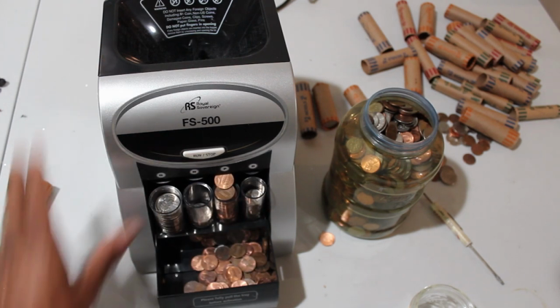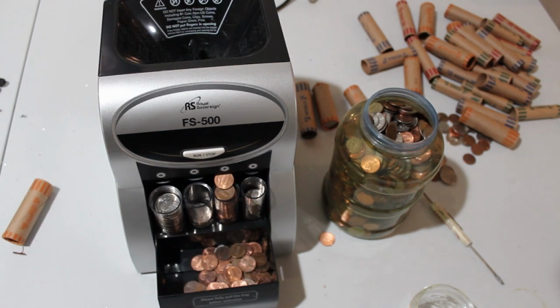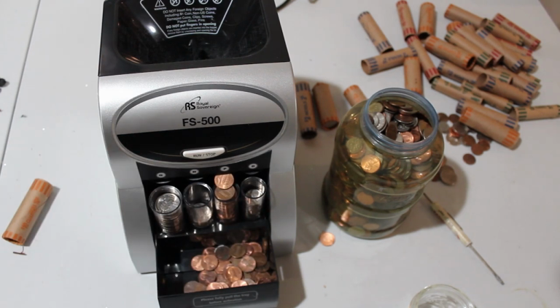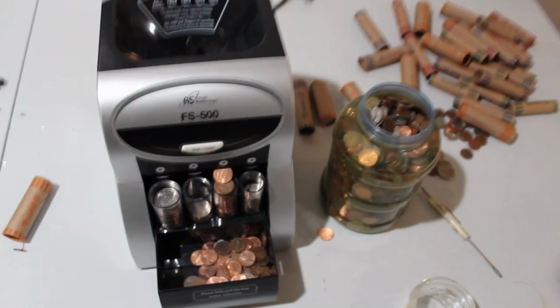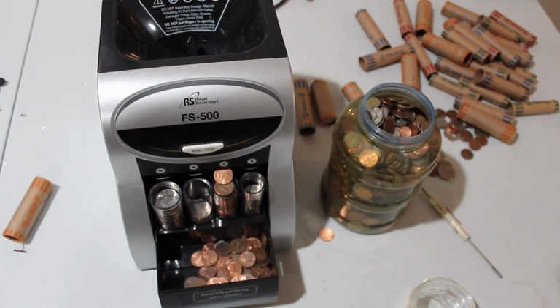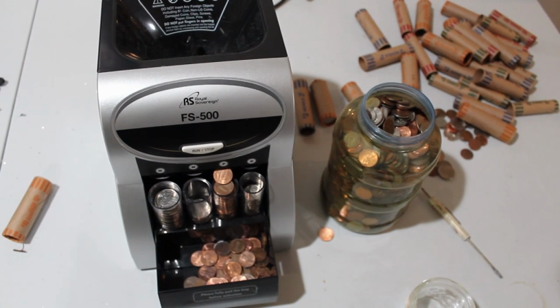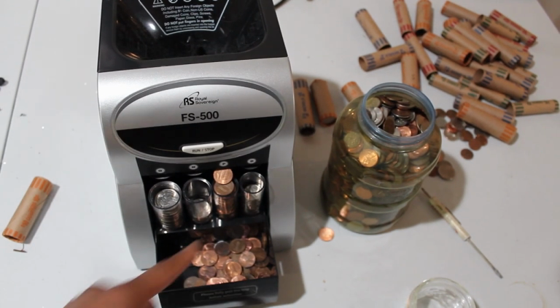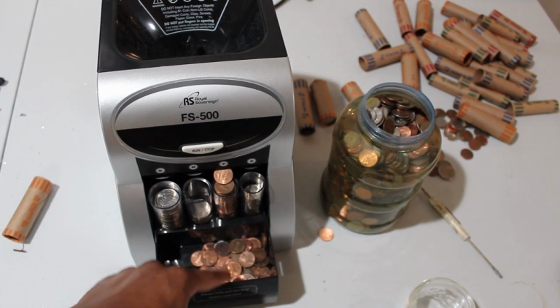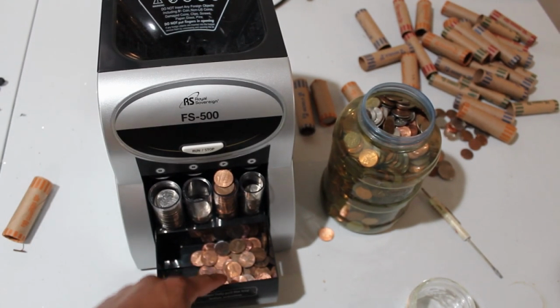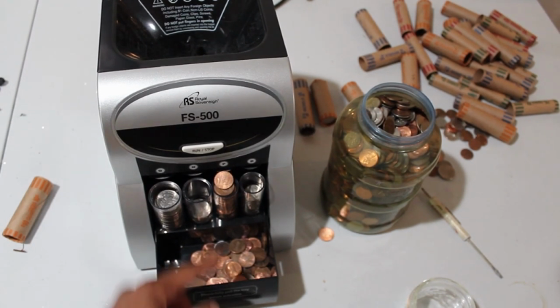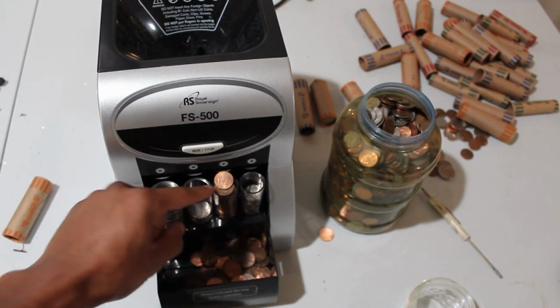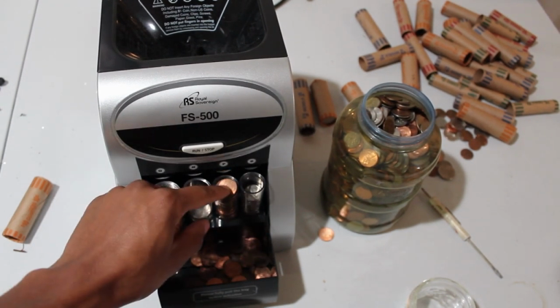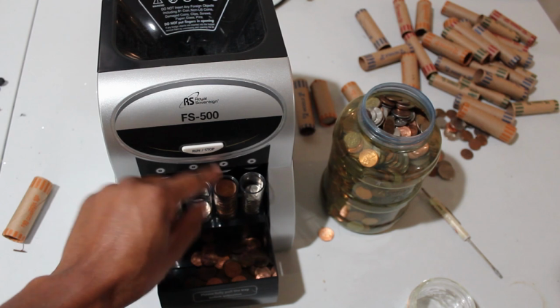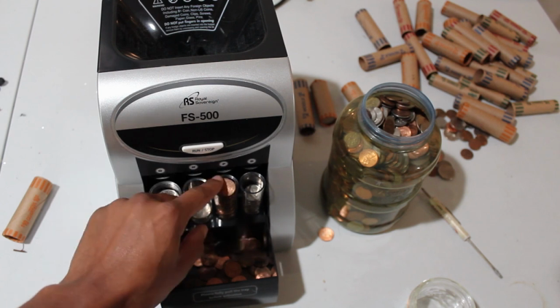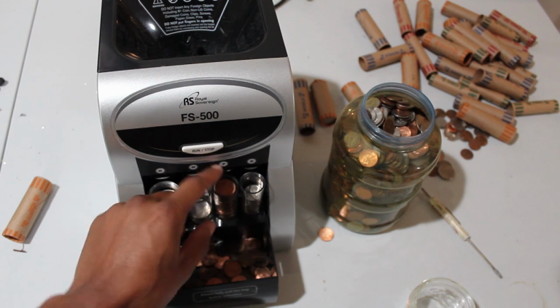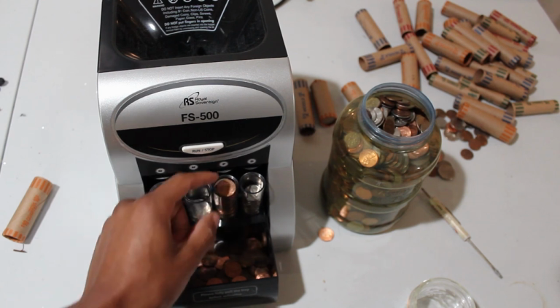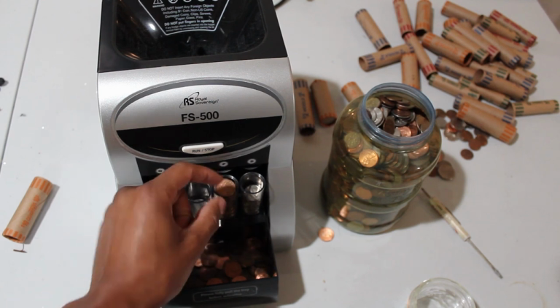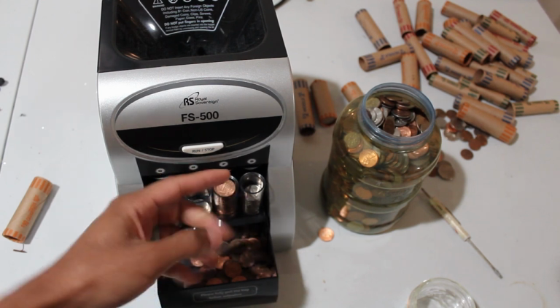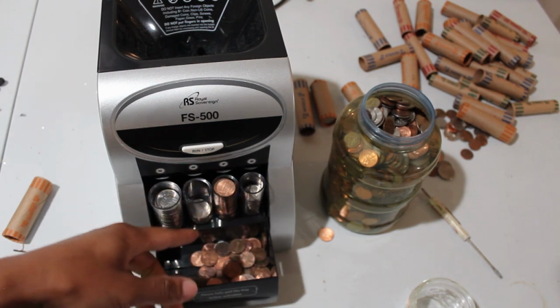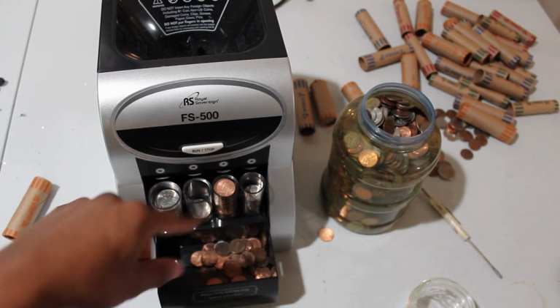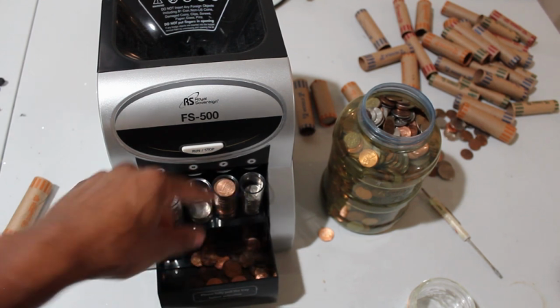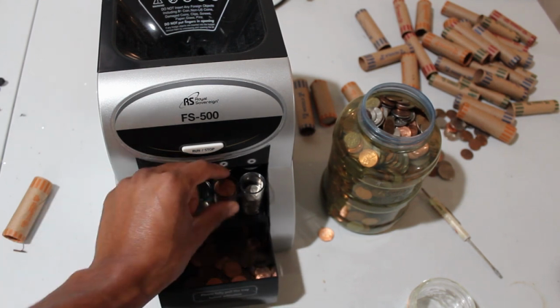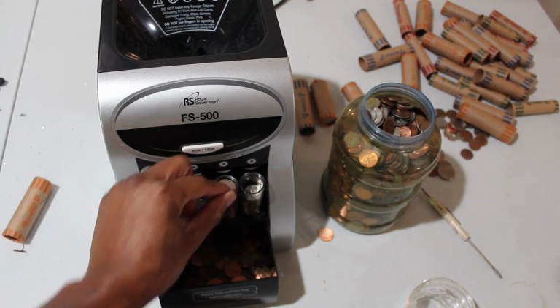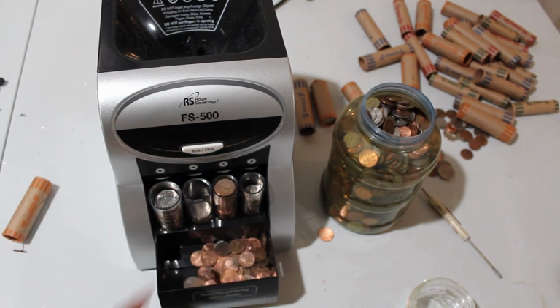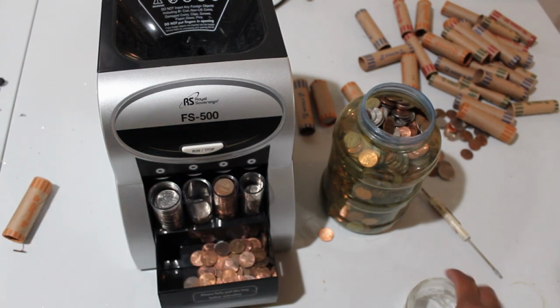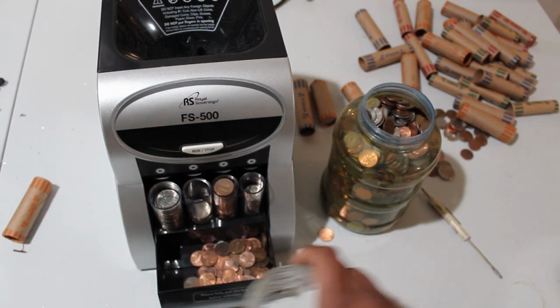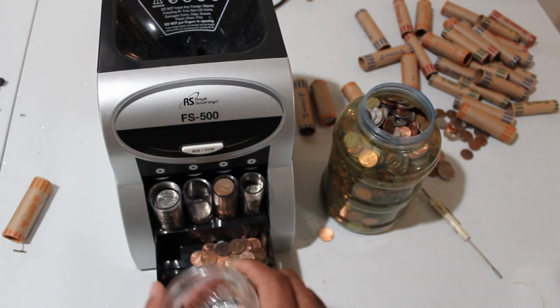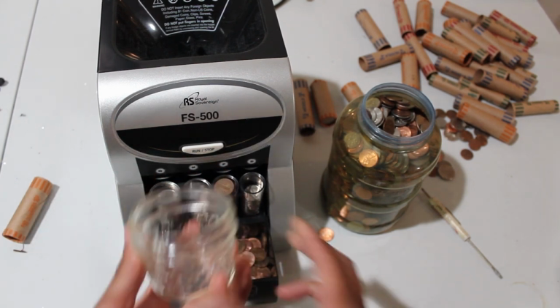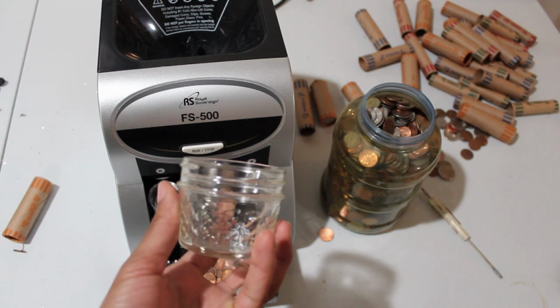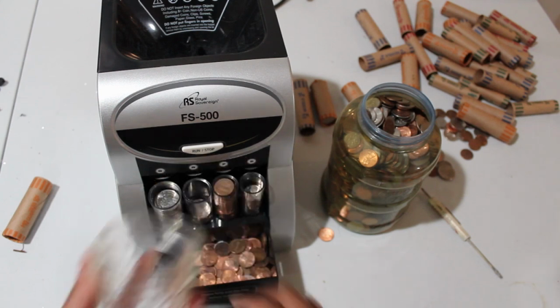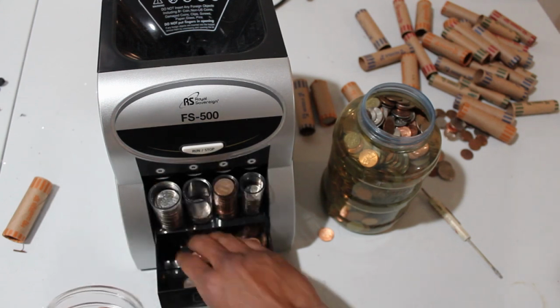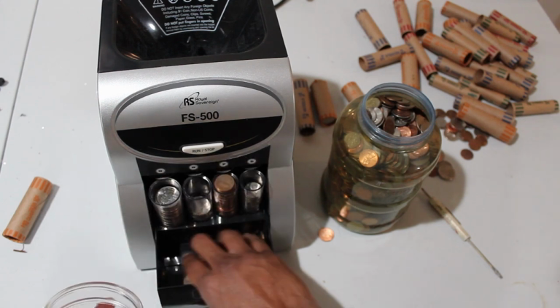Power off. Now all the coins are down in here. I know this is about 50 cents give or take of pennies, so I'm going to take all these pennies and put them in a little jar here.